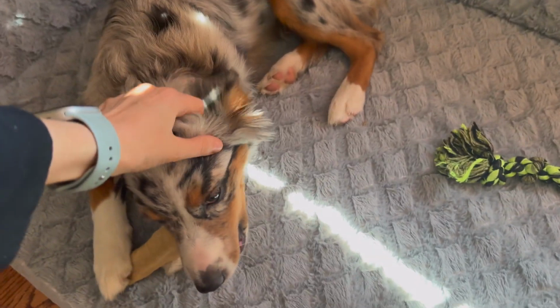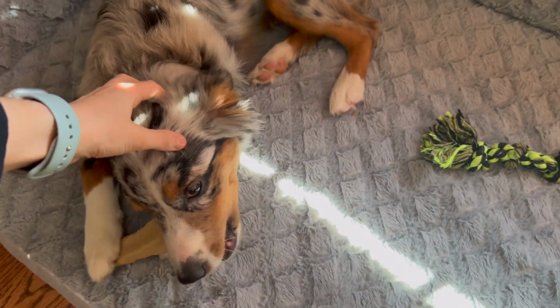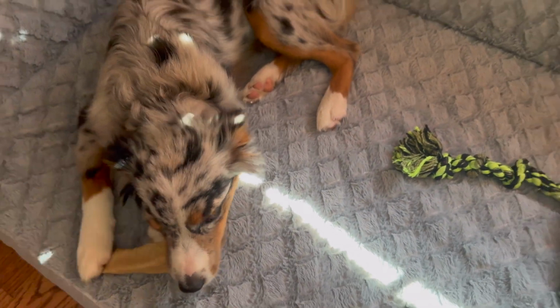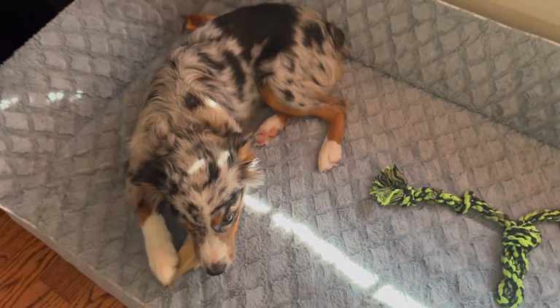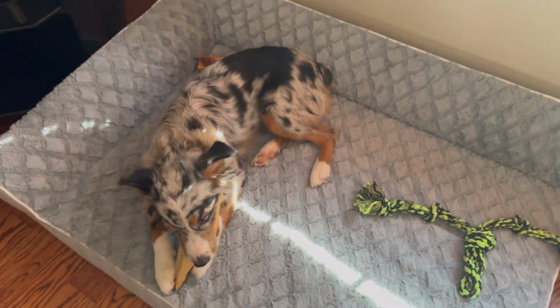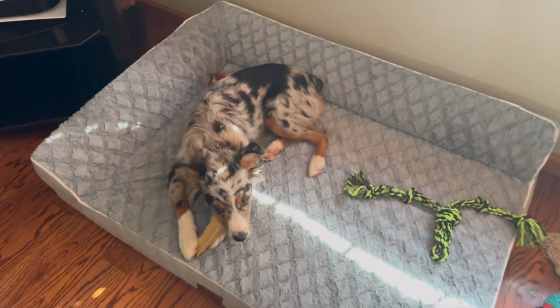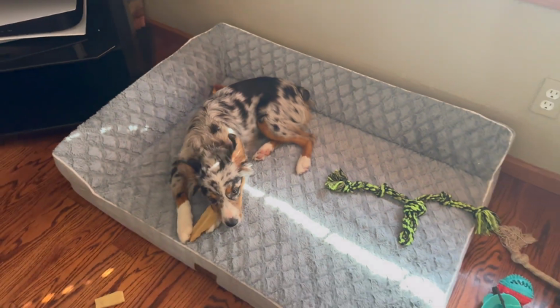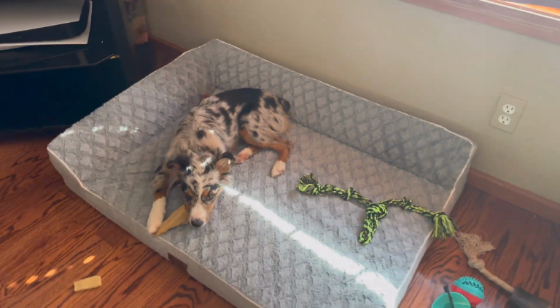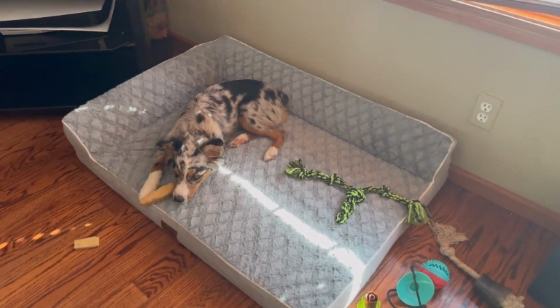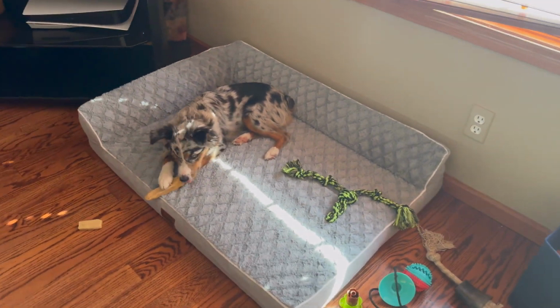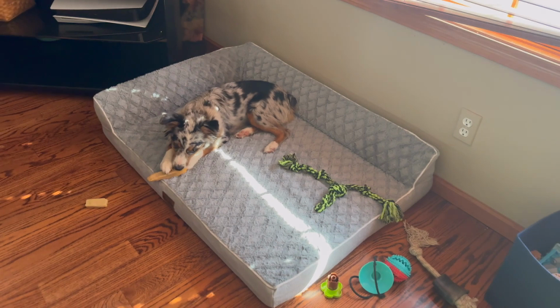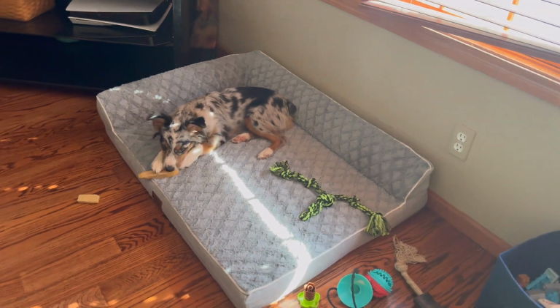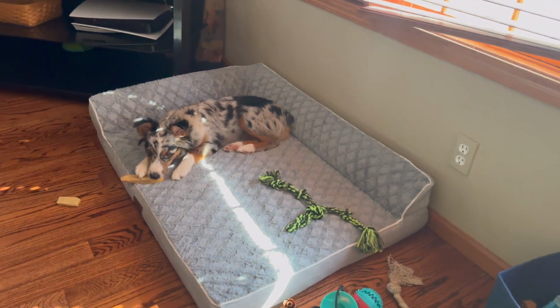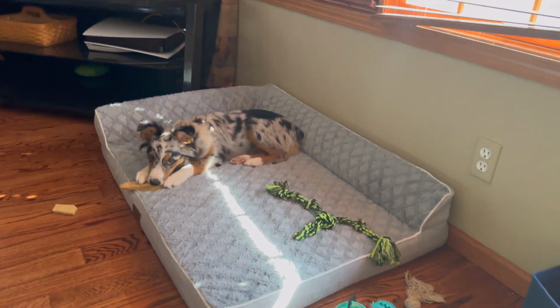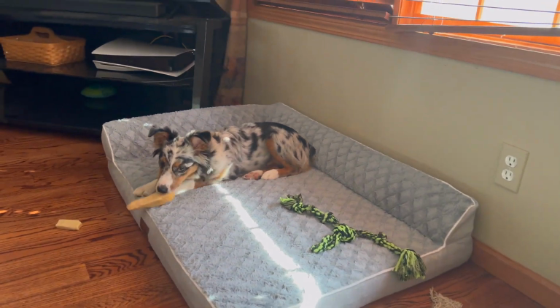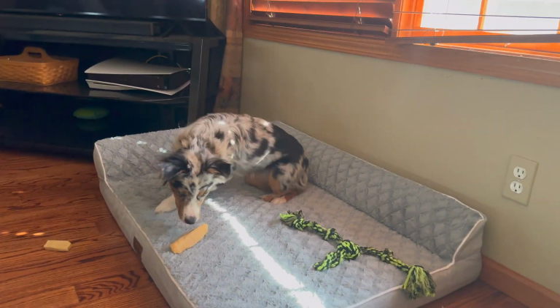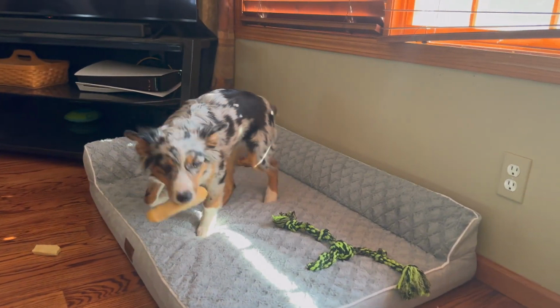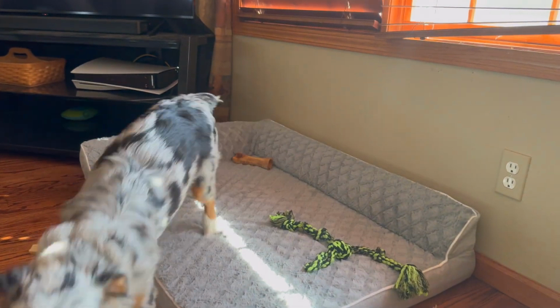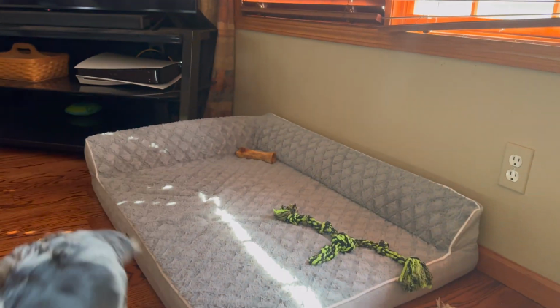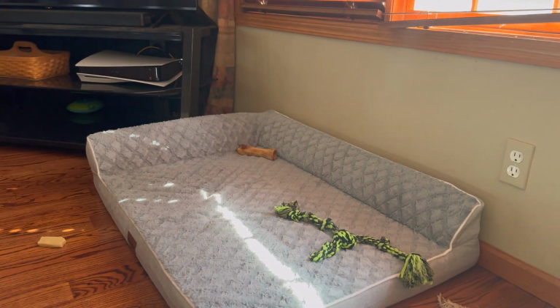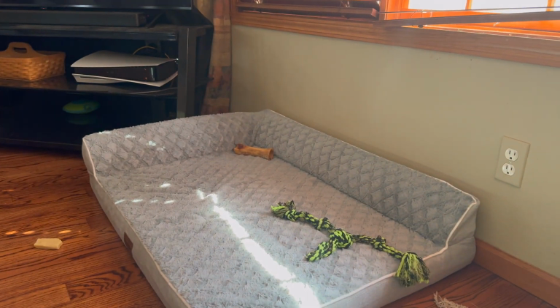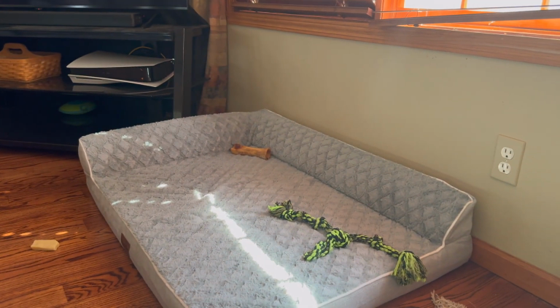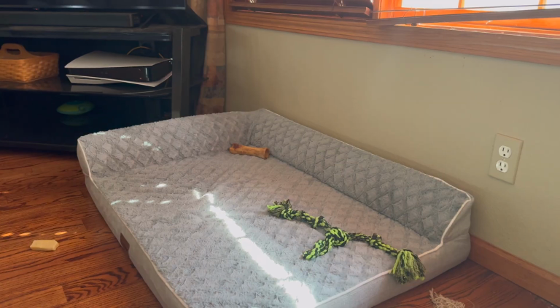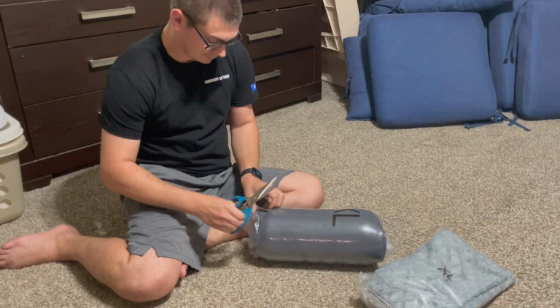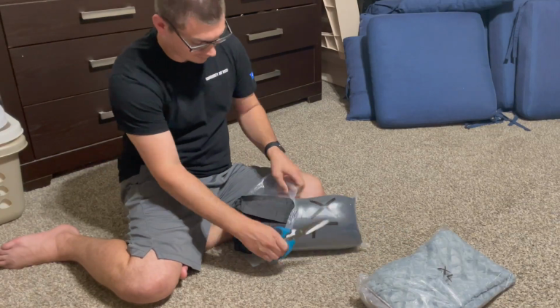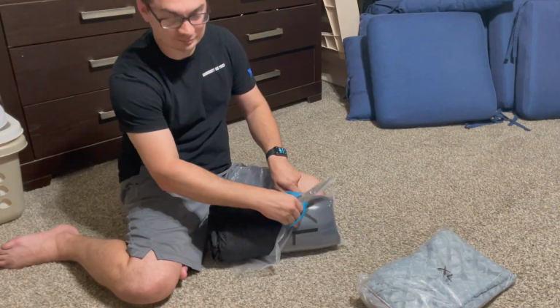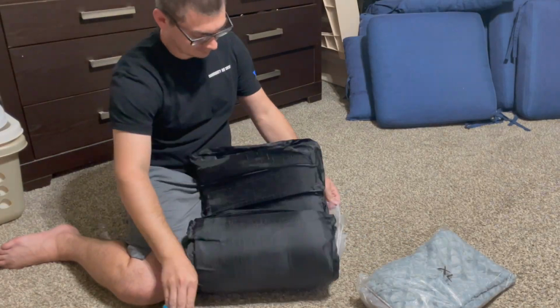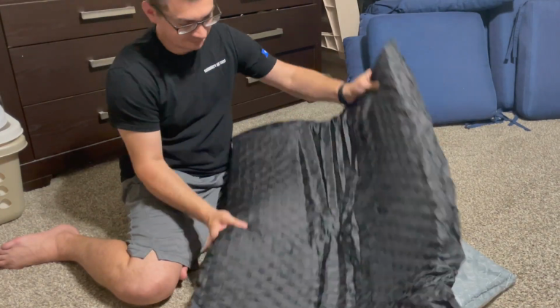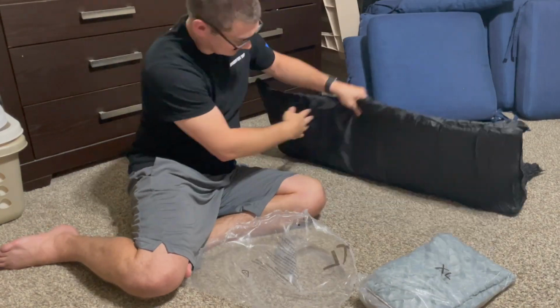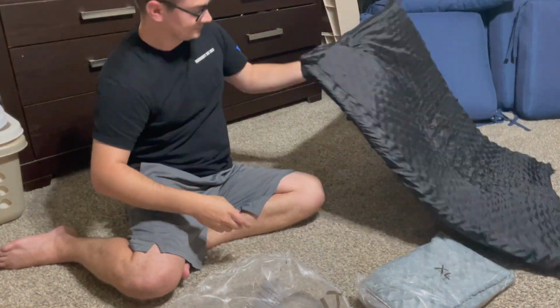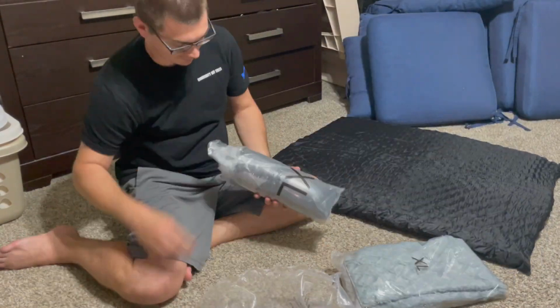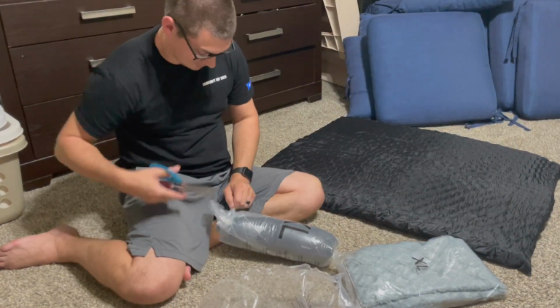My favorite feature about this is that it actually is machine washable, so you're able to take the cover off and wash it. Sometimes my puppy brings in mud or other things and it just needs a good wash, so I'm glad that I'm able to just throw it in there.